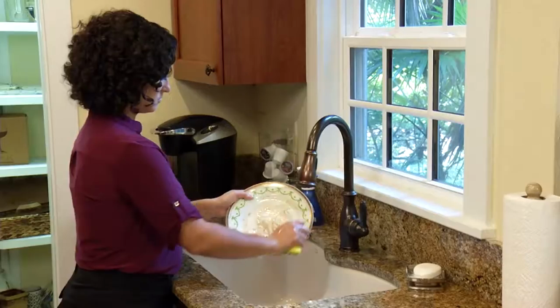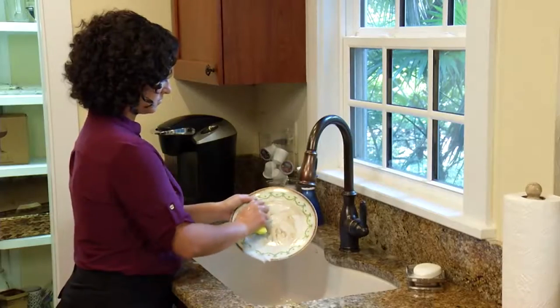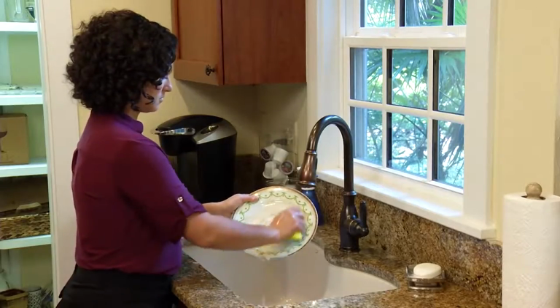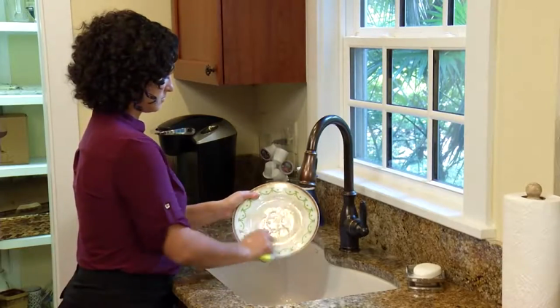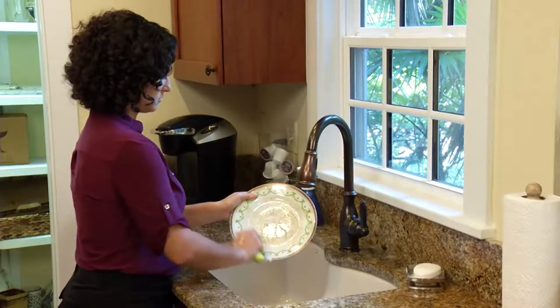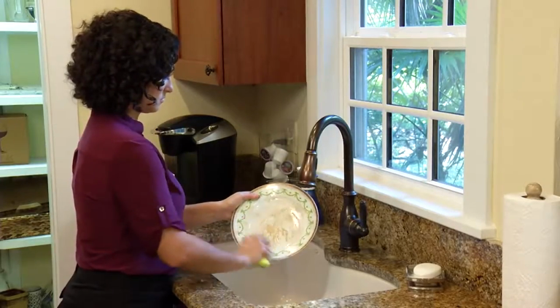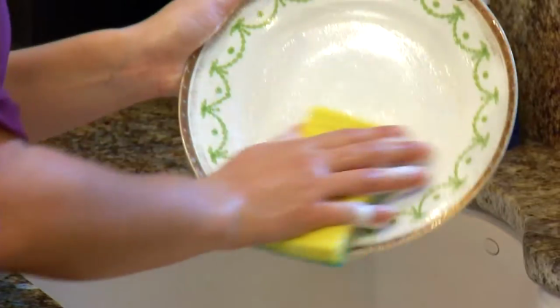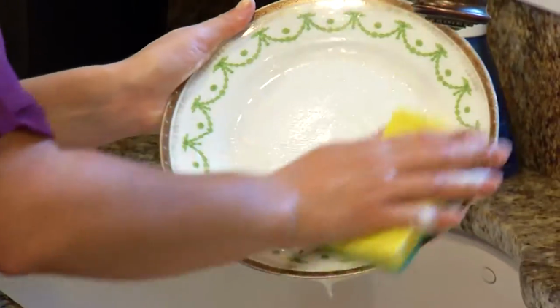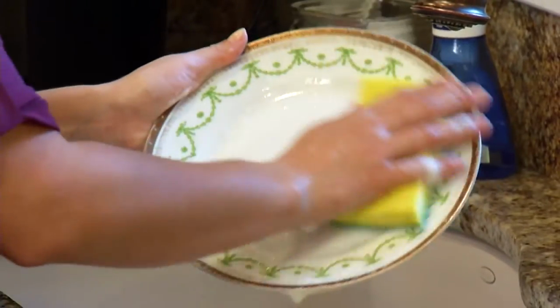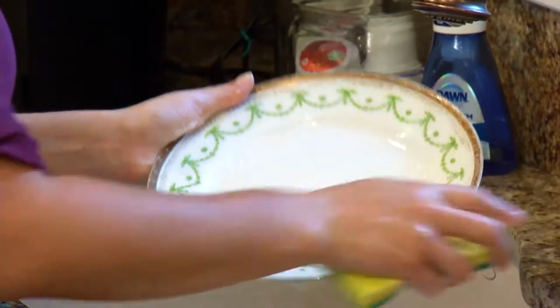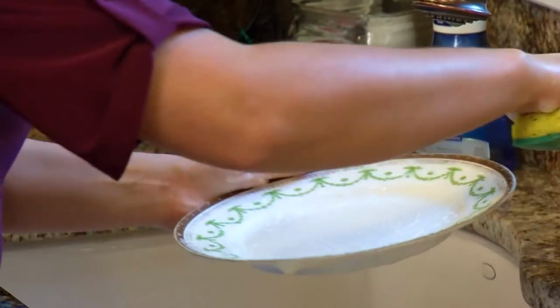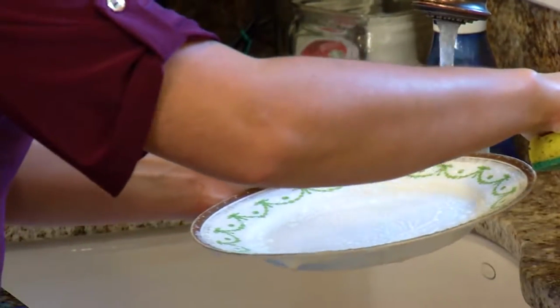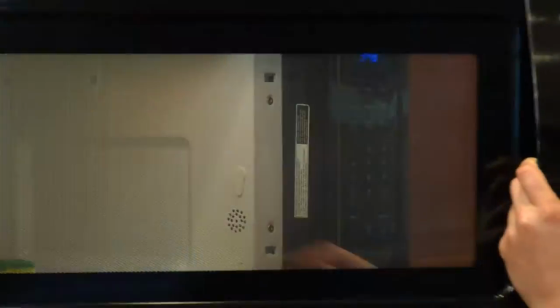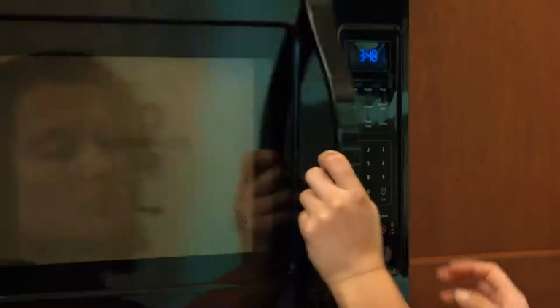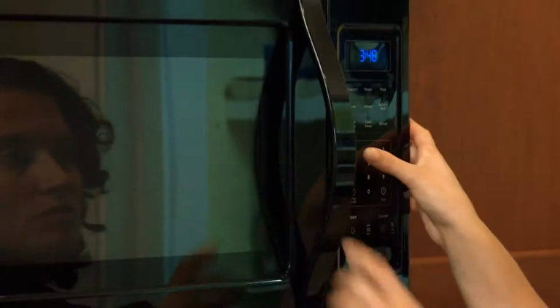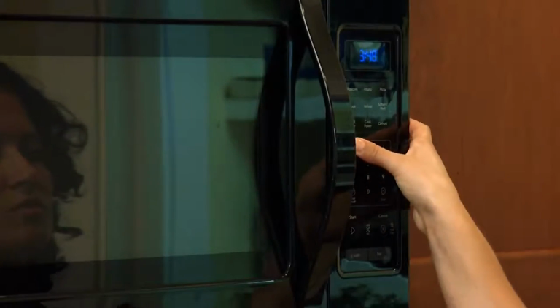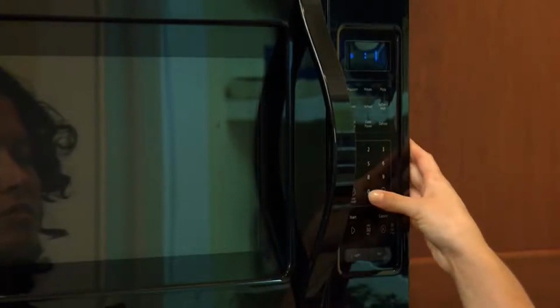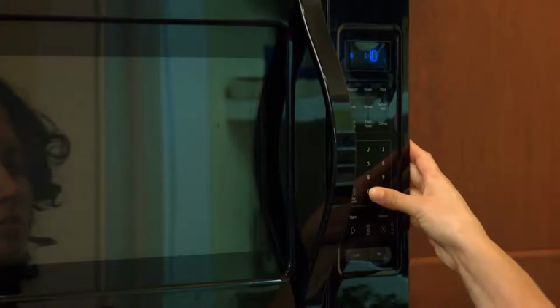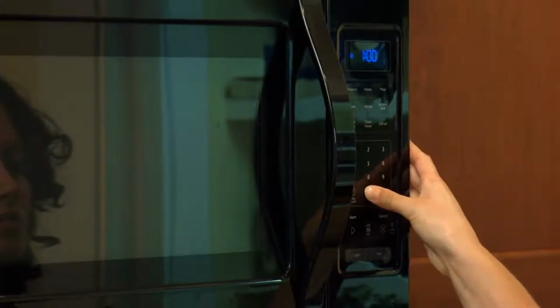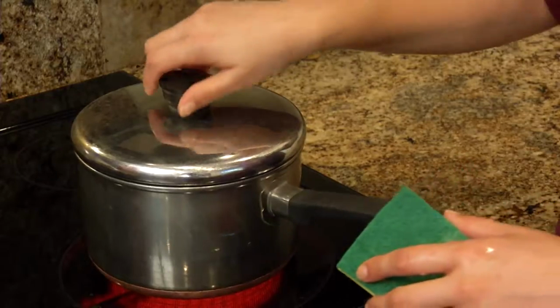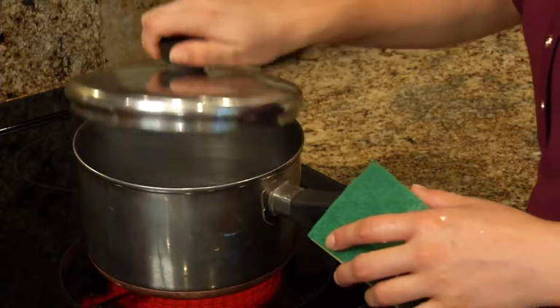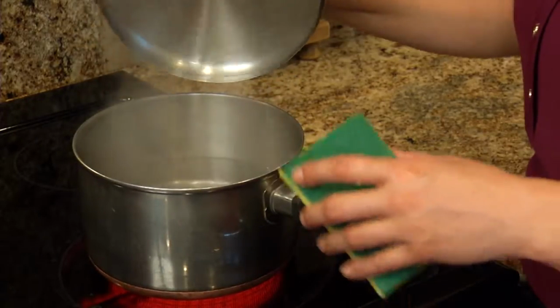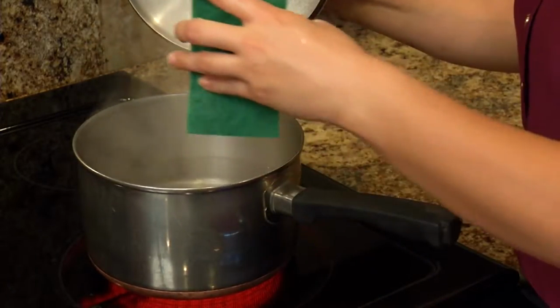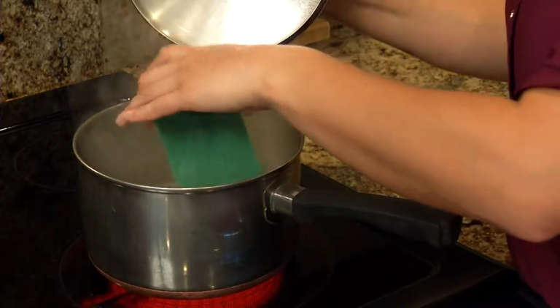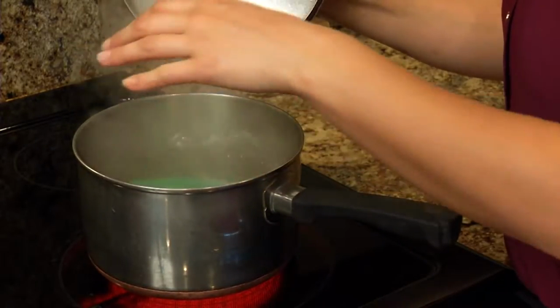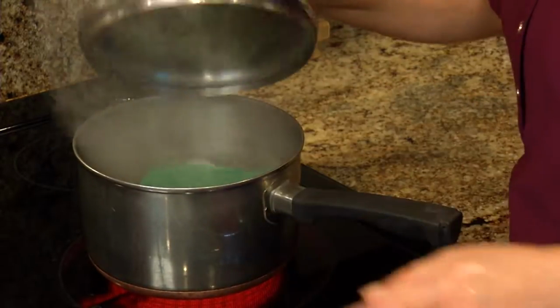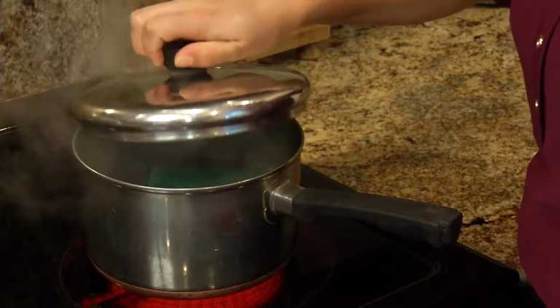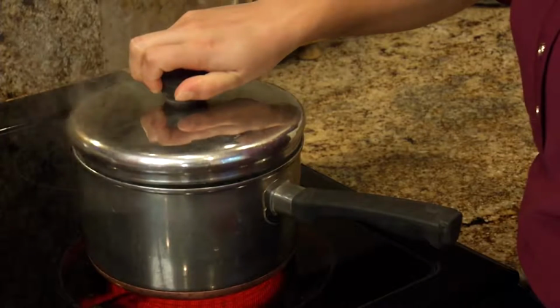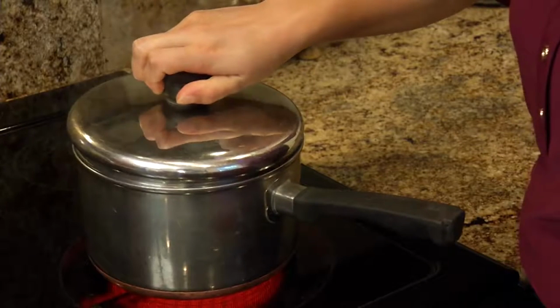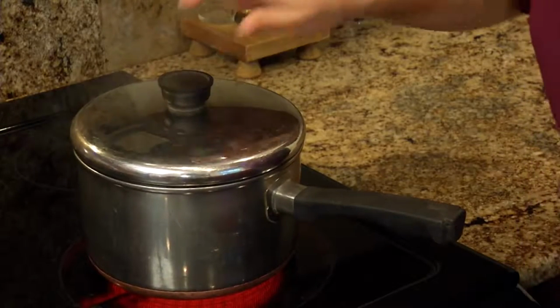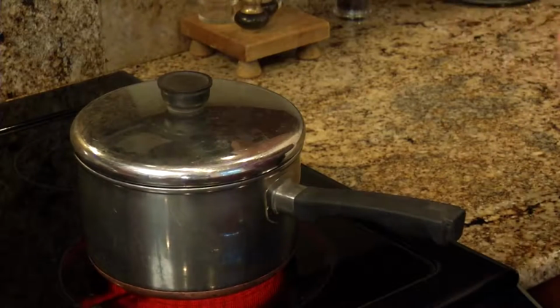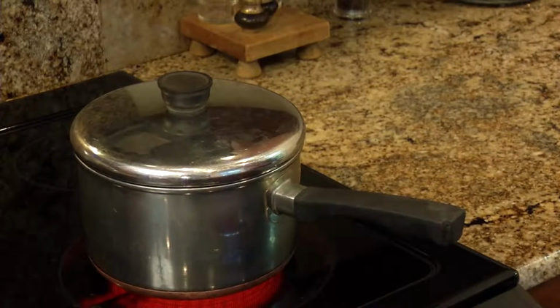Your sponge is another source of germs and bacteria, but the USDA found that microwaving it for one minute or boiling it for five minutes will kill 99% of bacteria, yeasts, and molds.